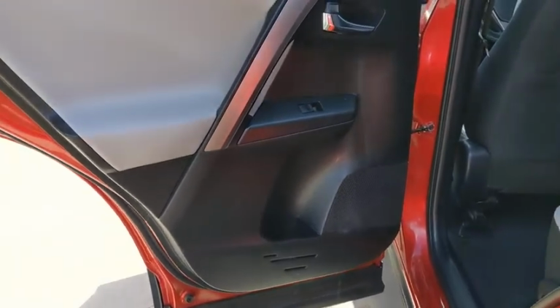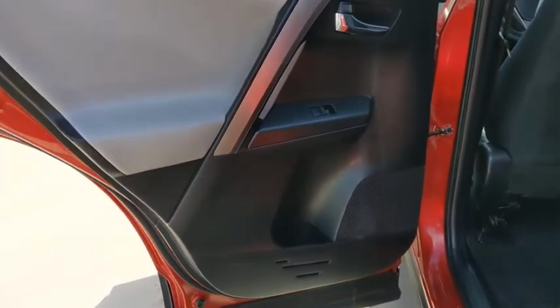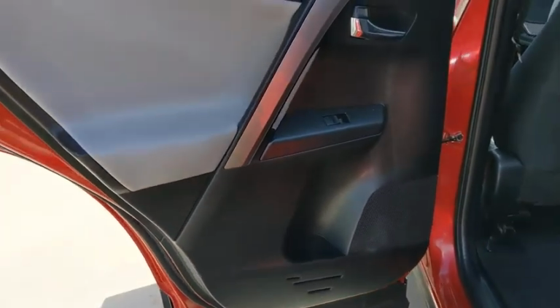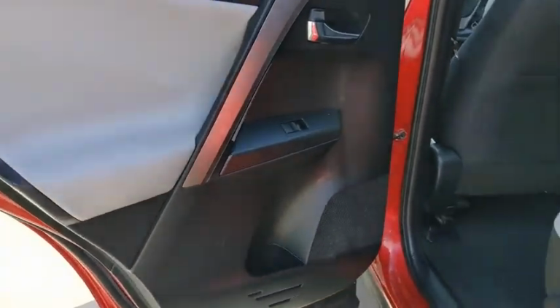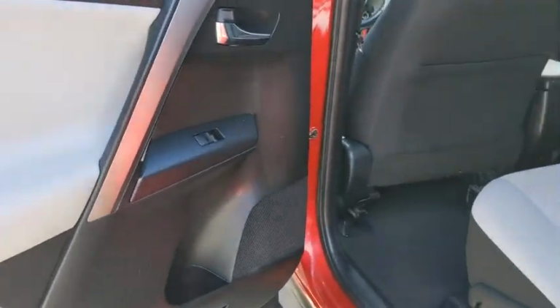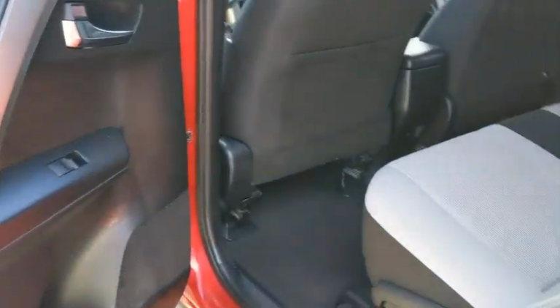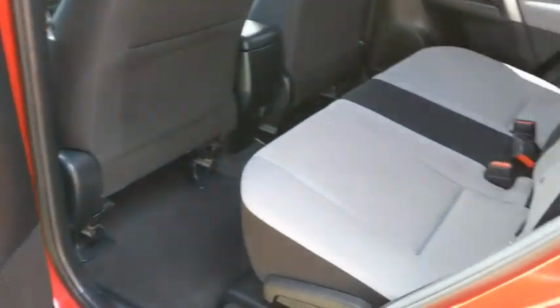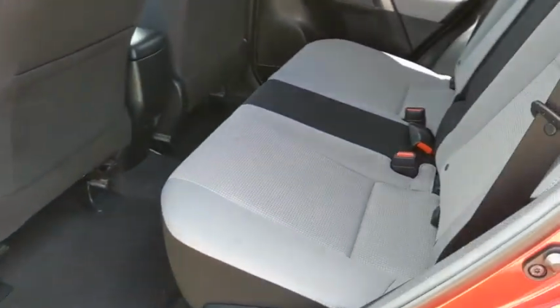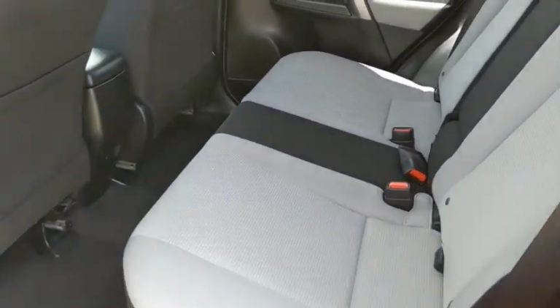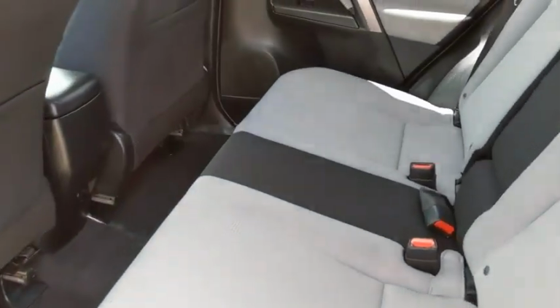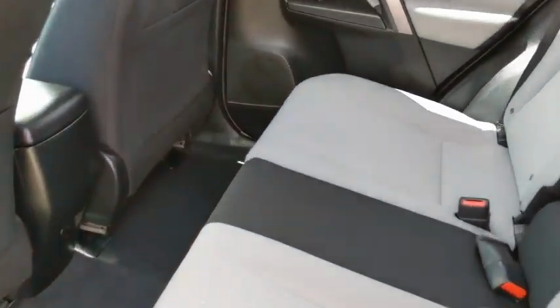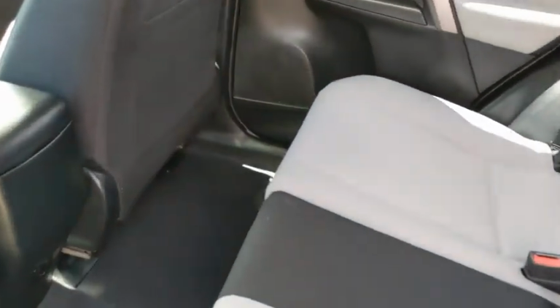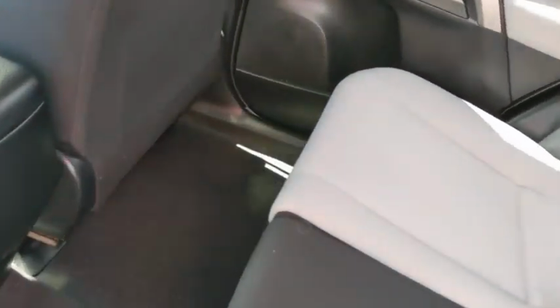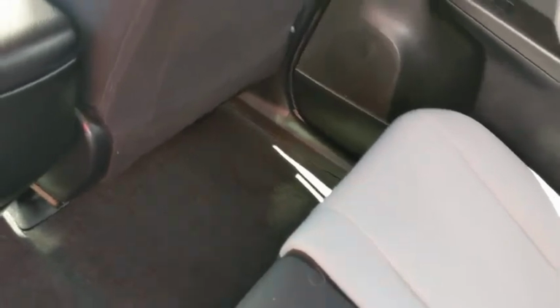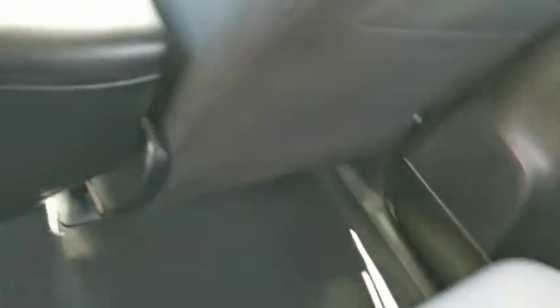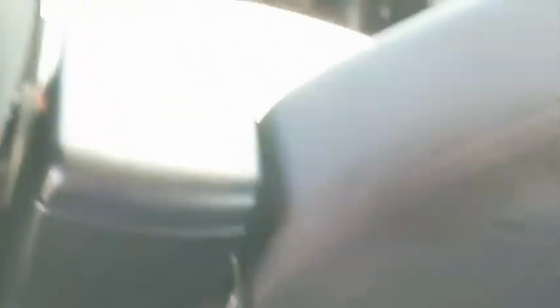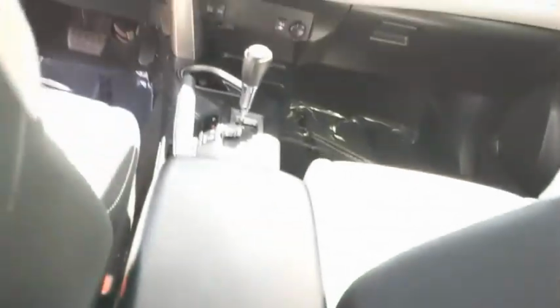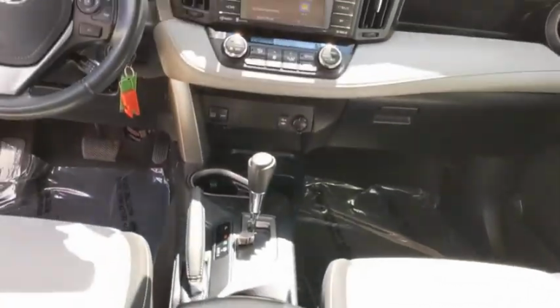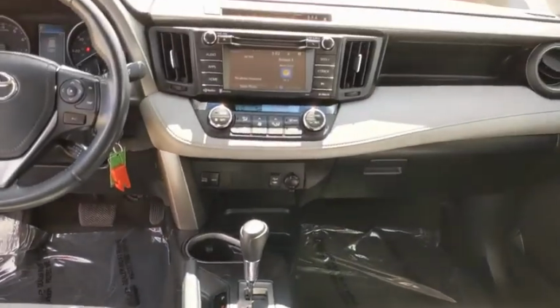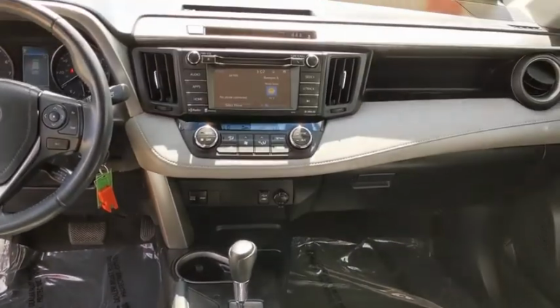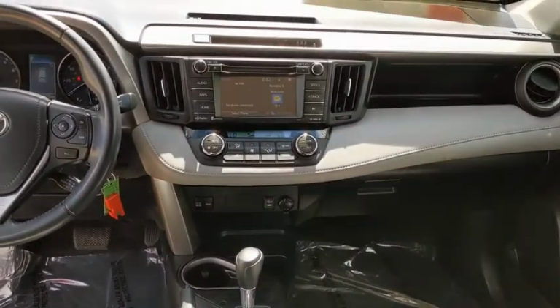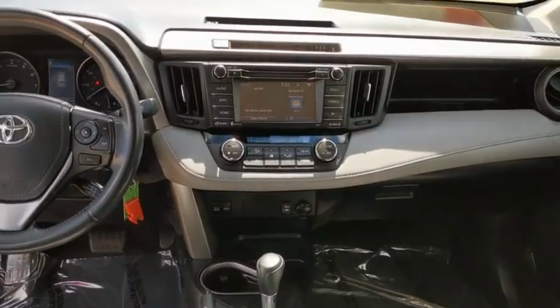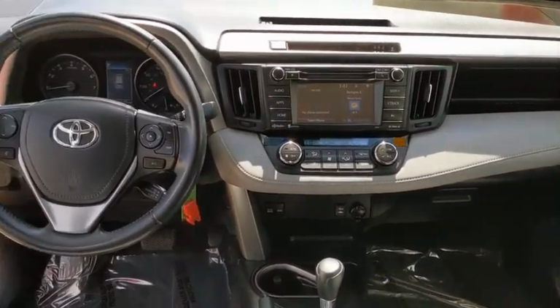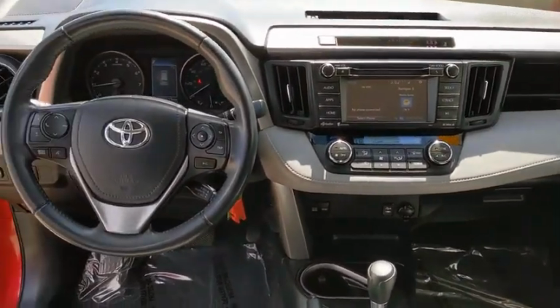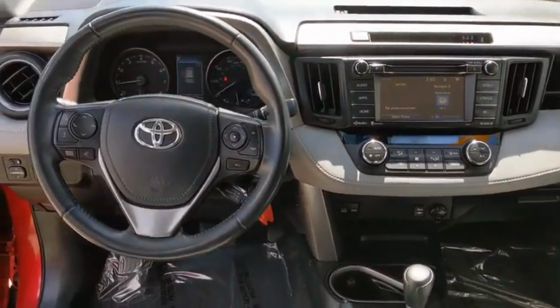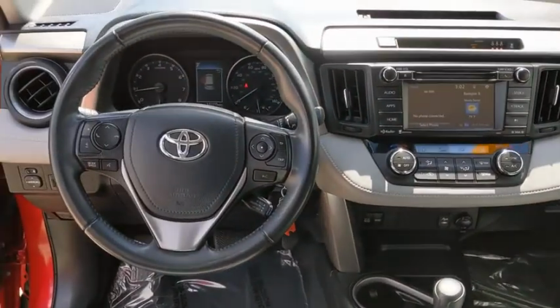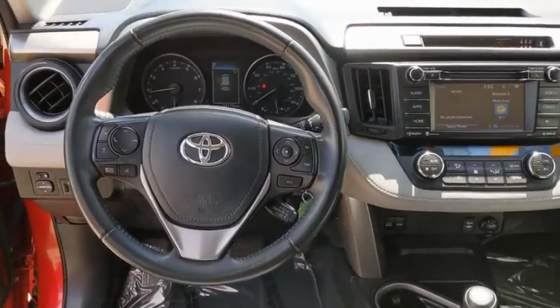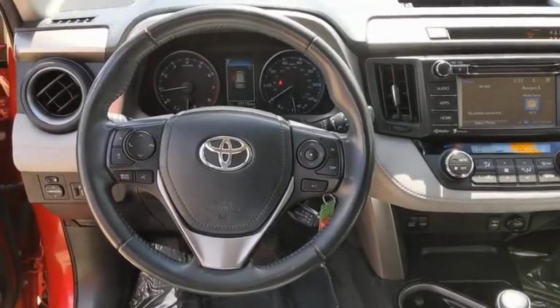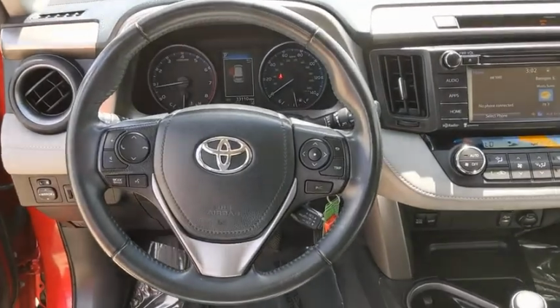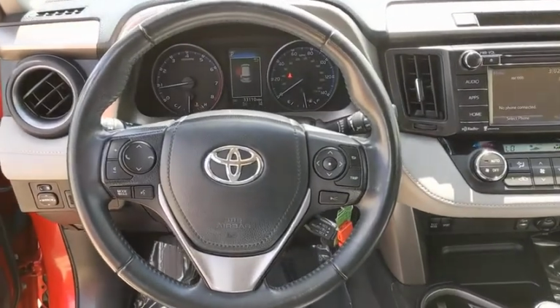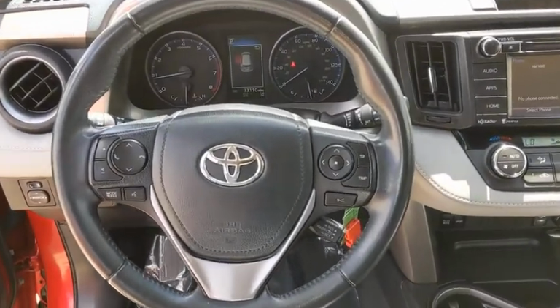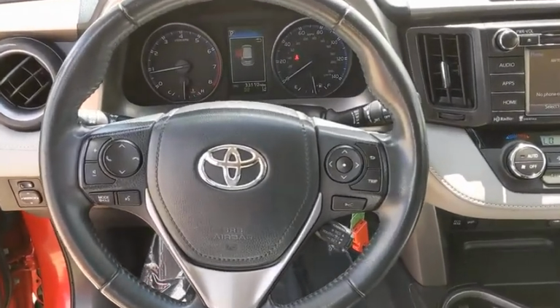Leather-wrapped steering wheel, Bluetooth, adjustable steering wheel, power steering, cruise control, four-wheel disc brakes, aluminum wheels, climate control, AM-FM stereo radio, rear defrost, CD player.